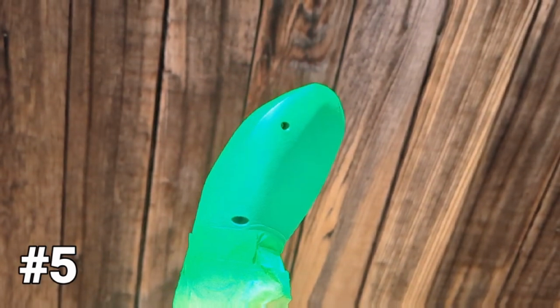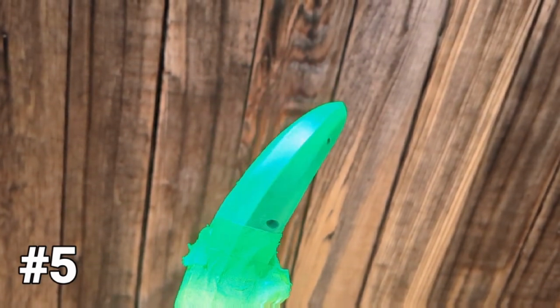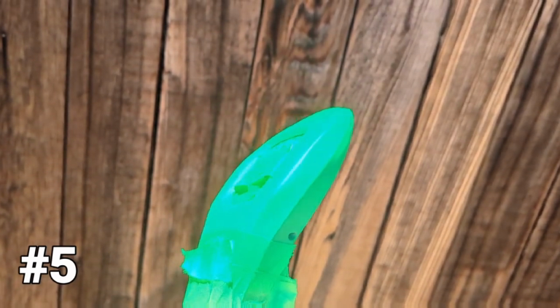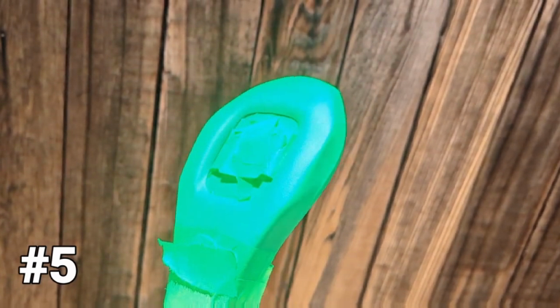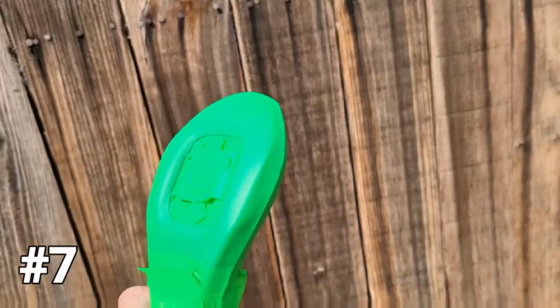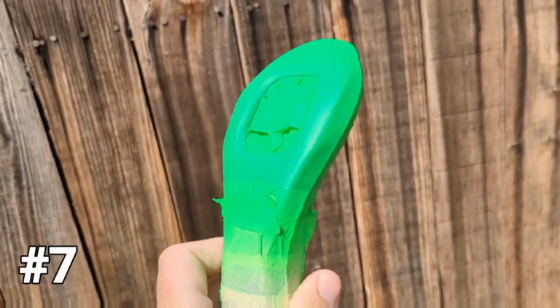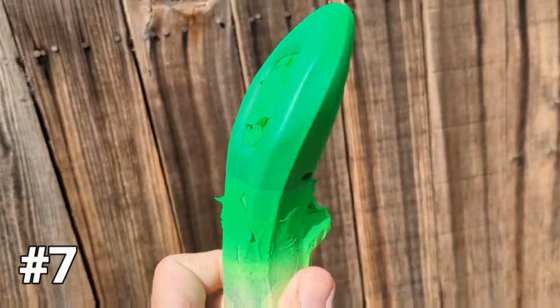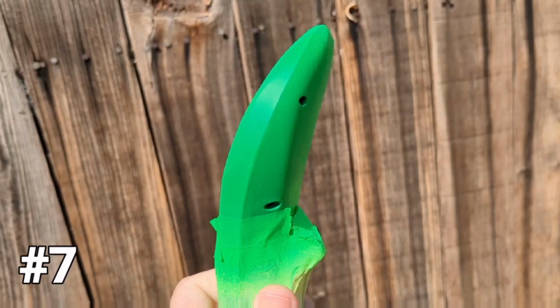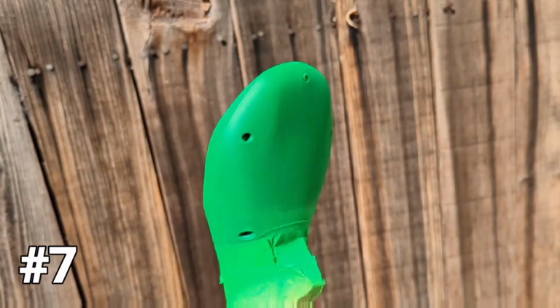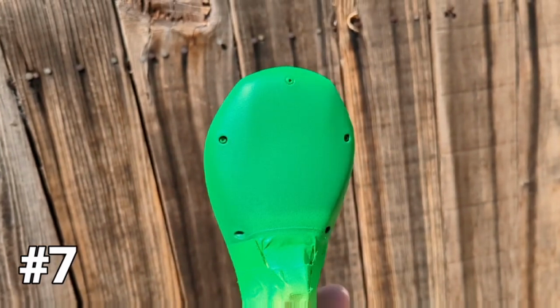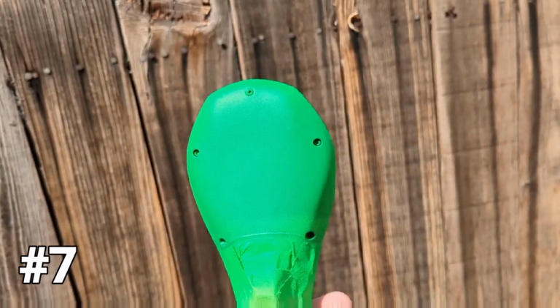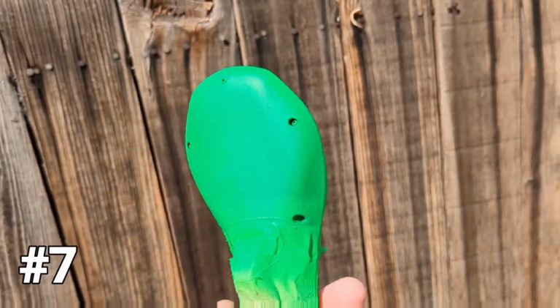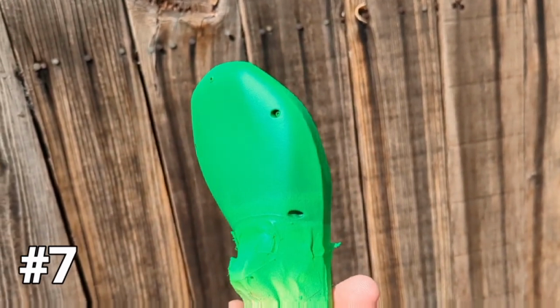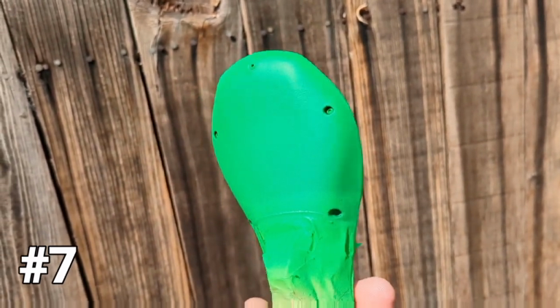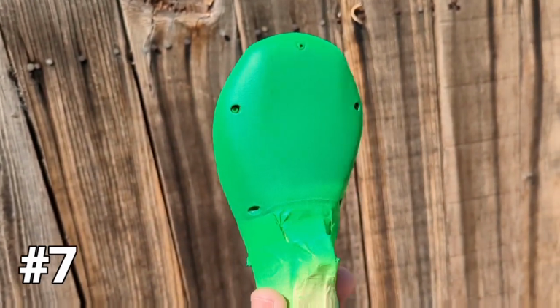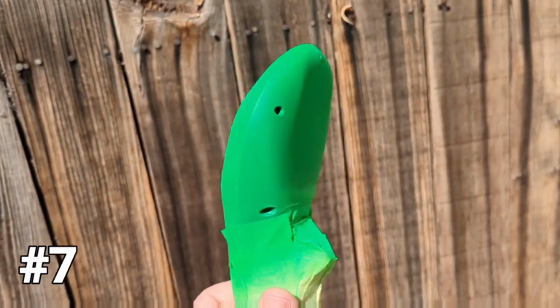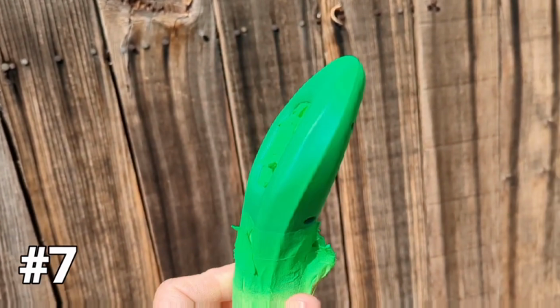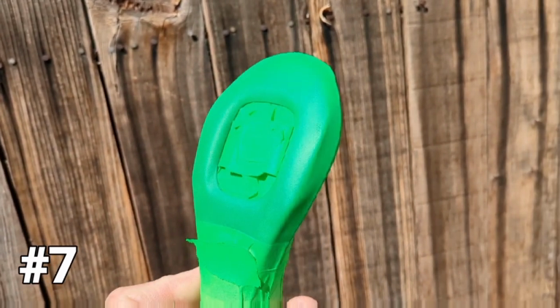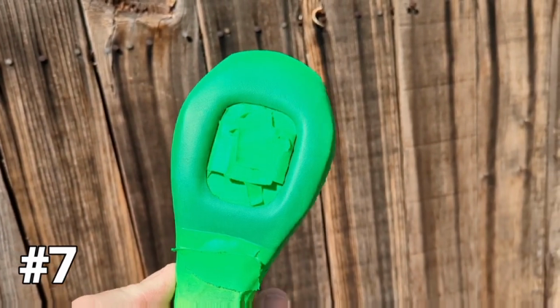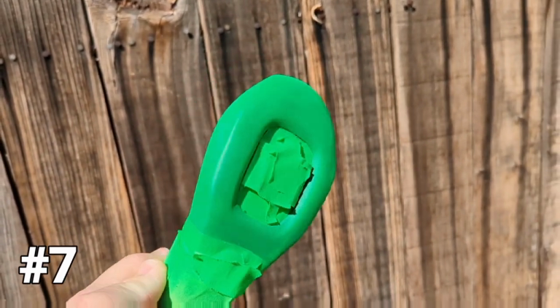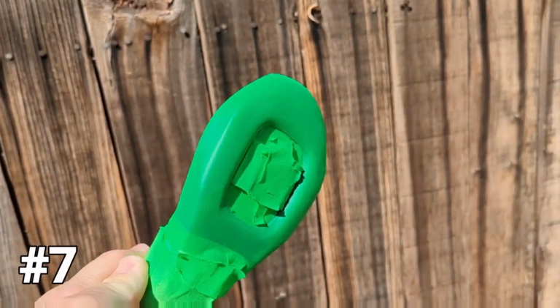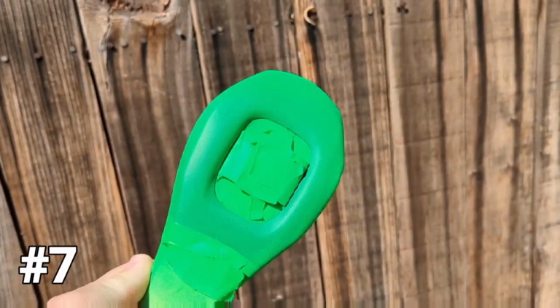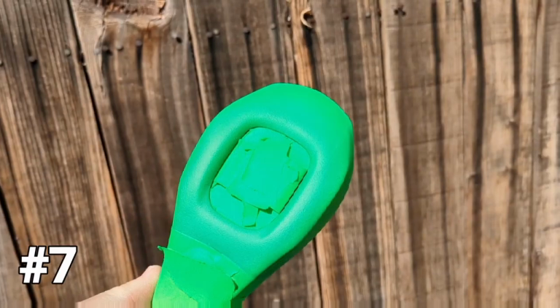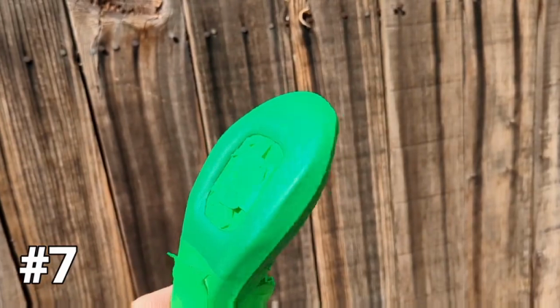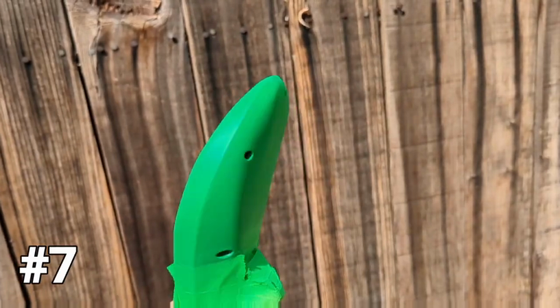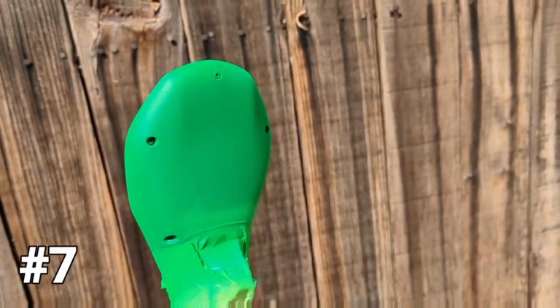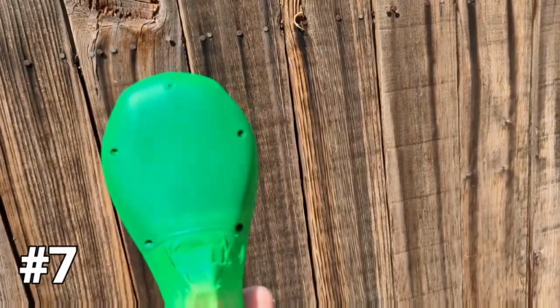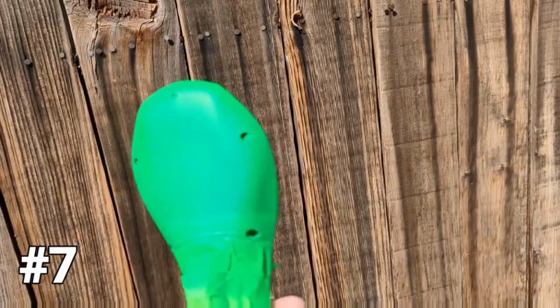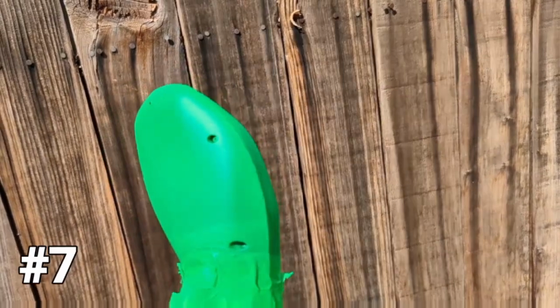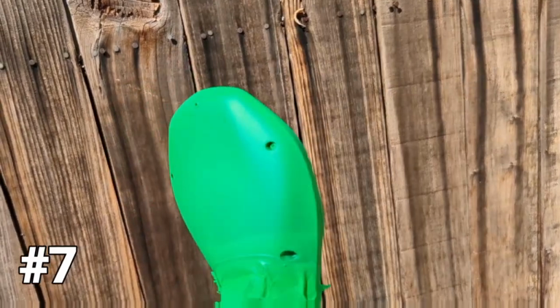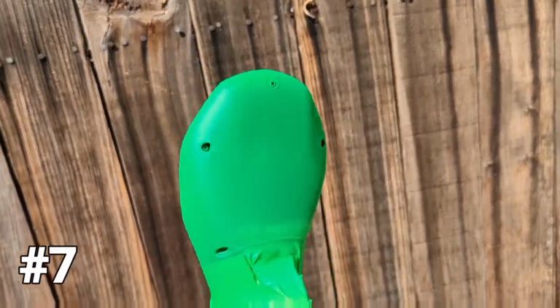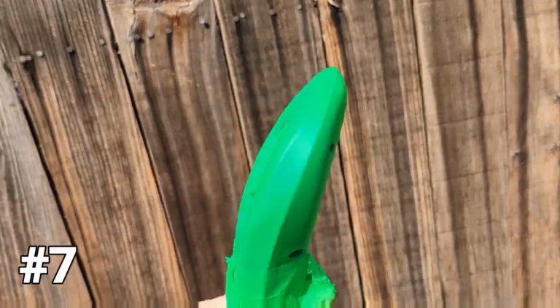I accidentally skipped one of my videos, so there's one coat in between this and the previous video.